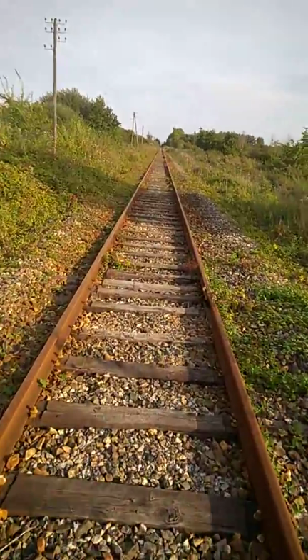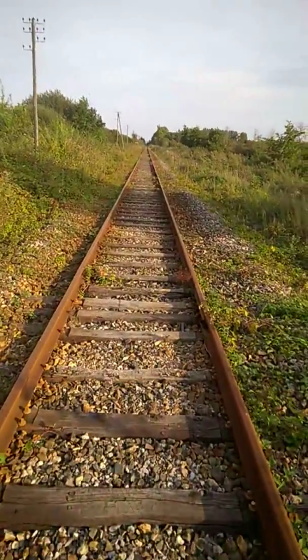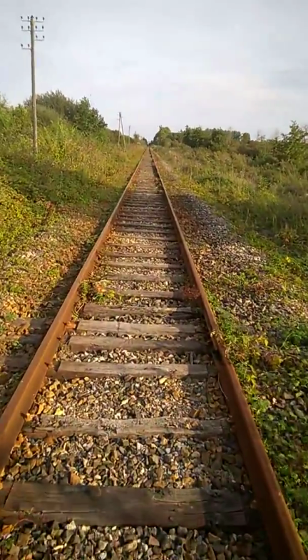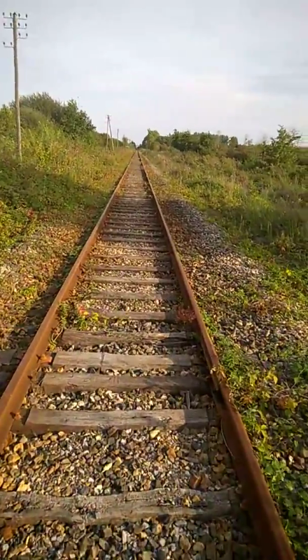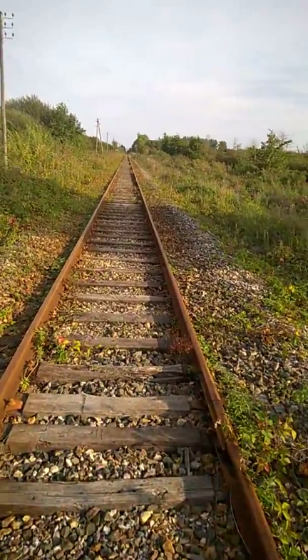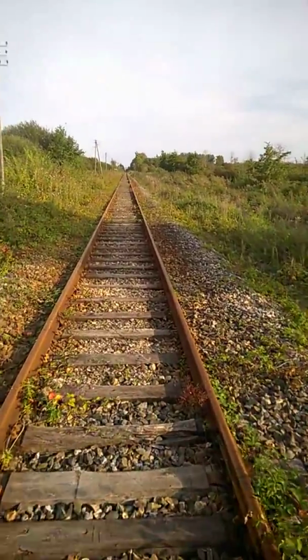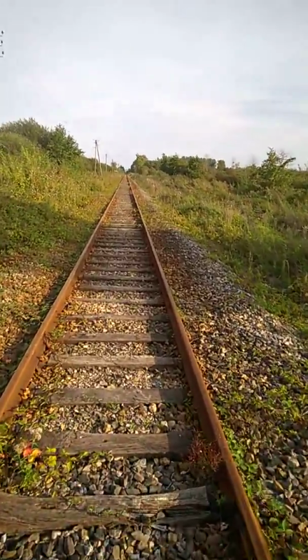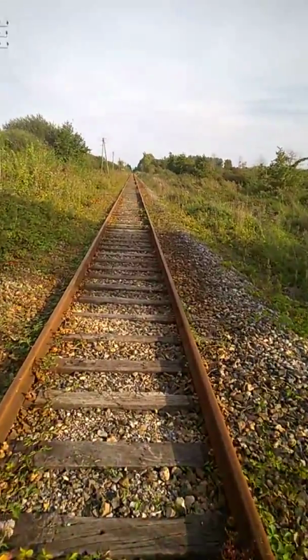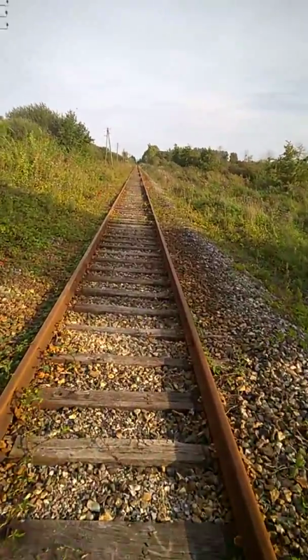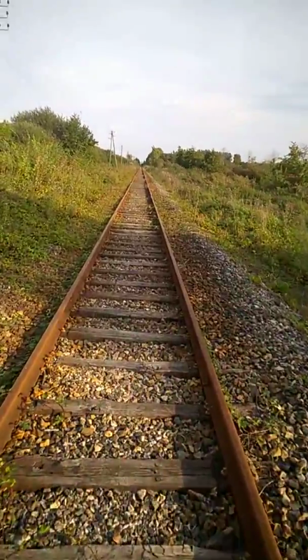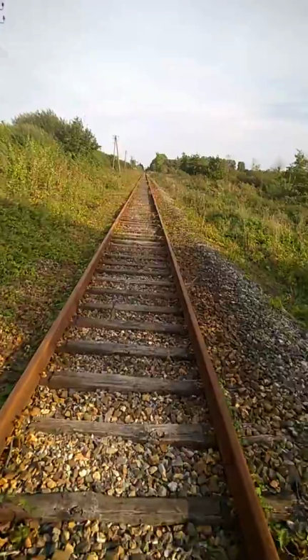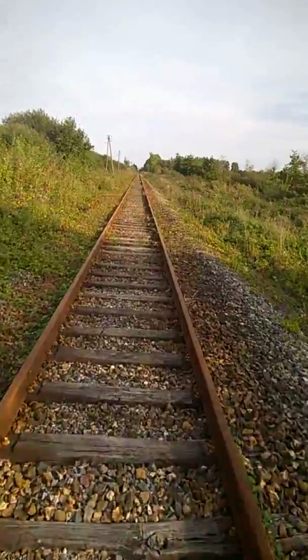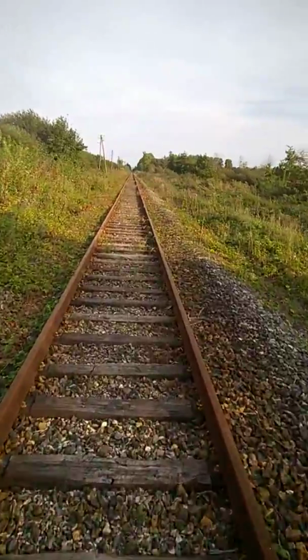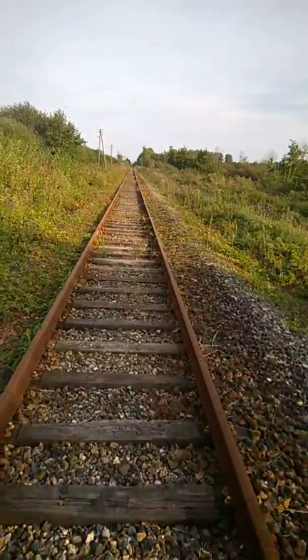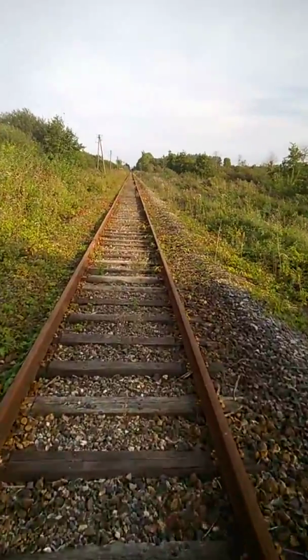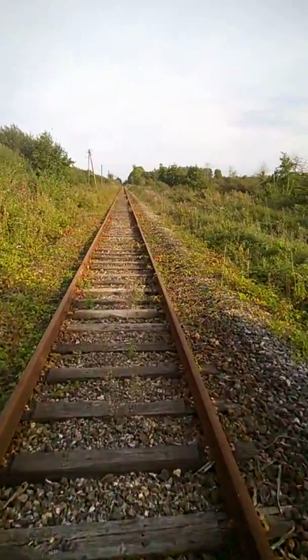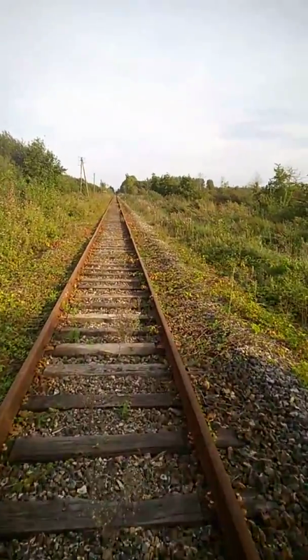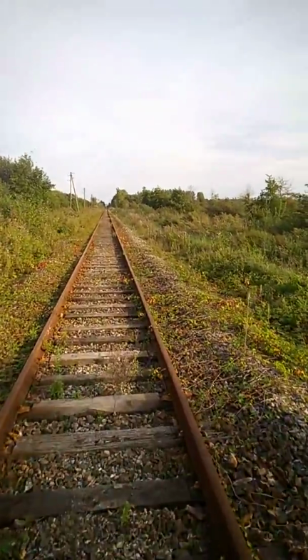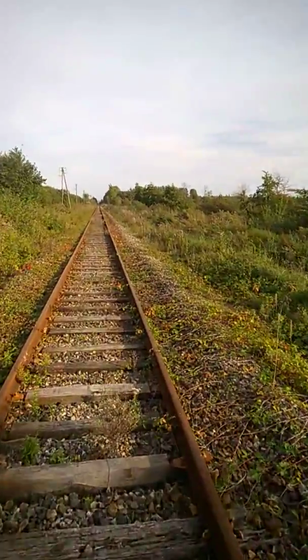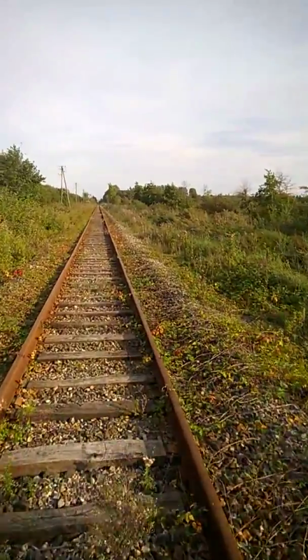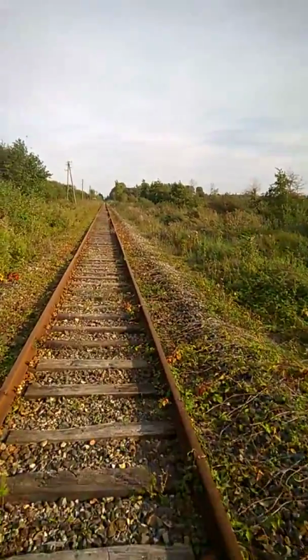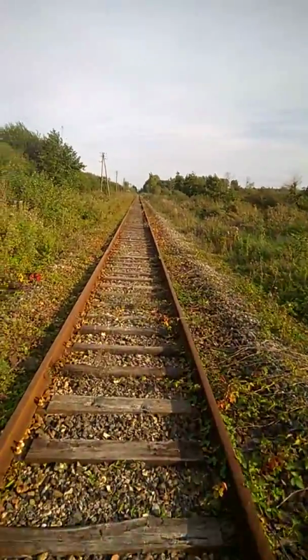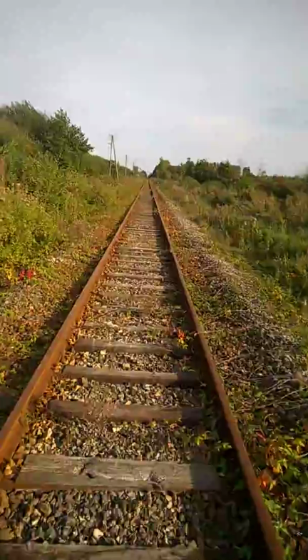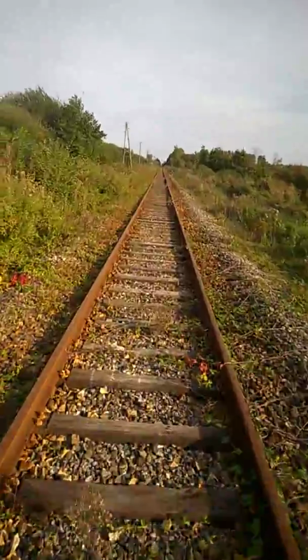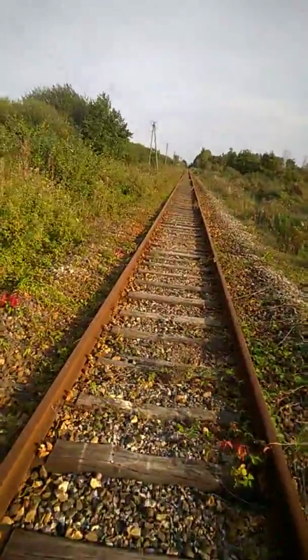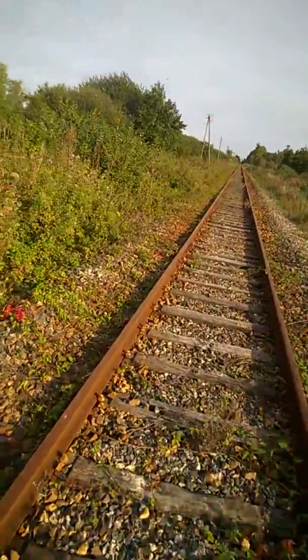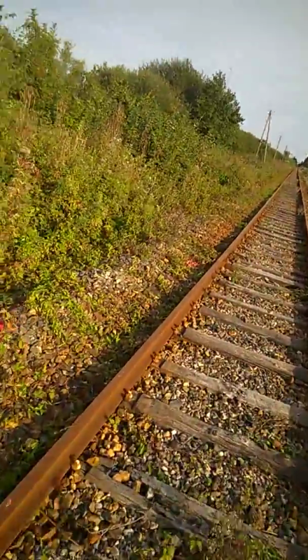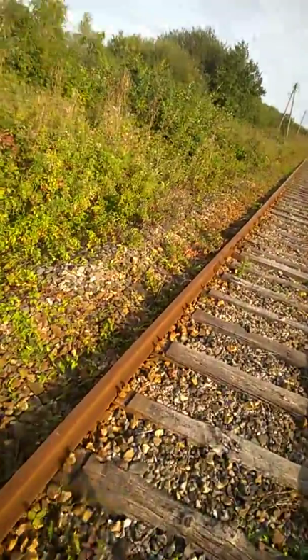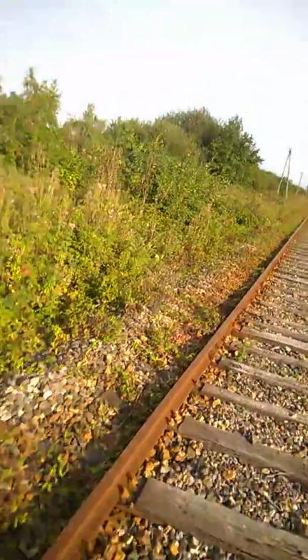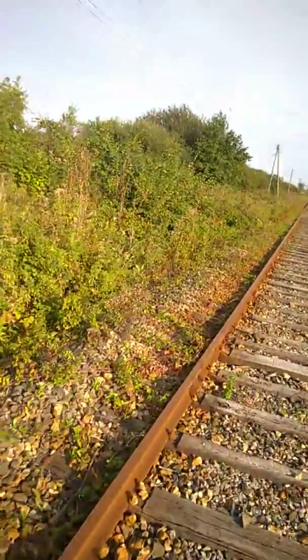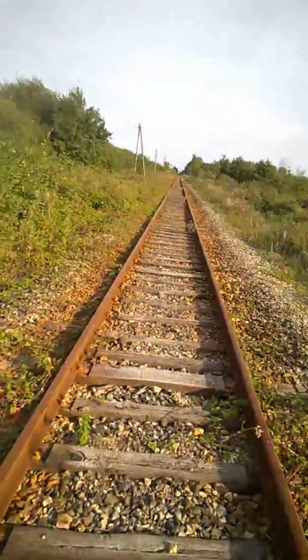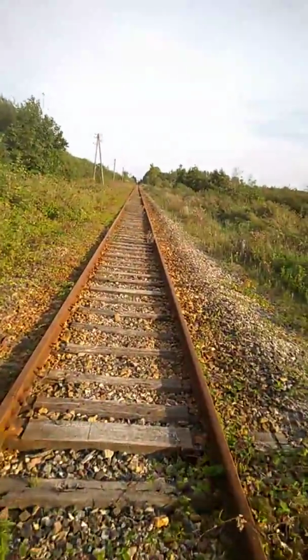Une solution à une vitesse qui intéresse tout le monde pour un déplacement rapide, c'est-à-dire 60 km/h. Ça va évidemment engendrer des procédures au niveau des passages à niveau.